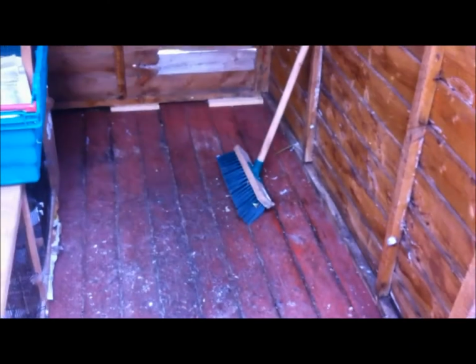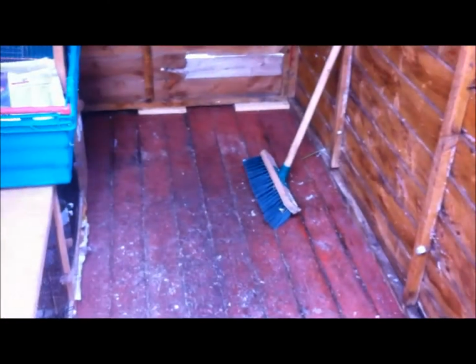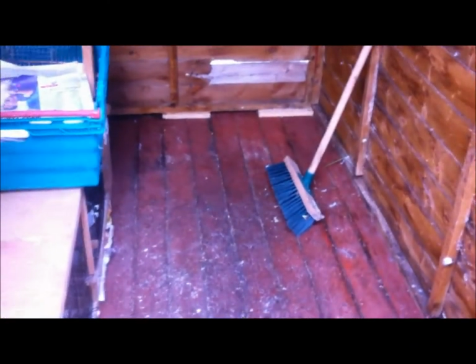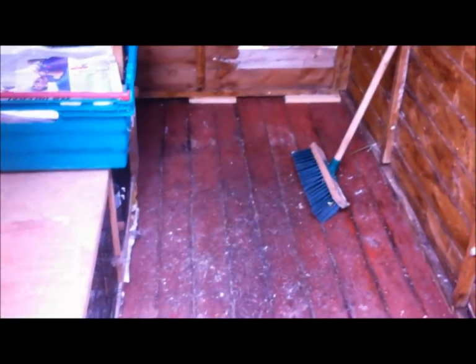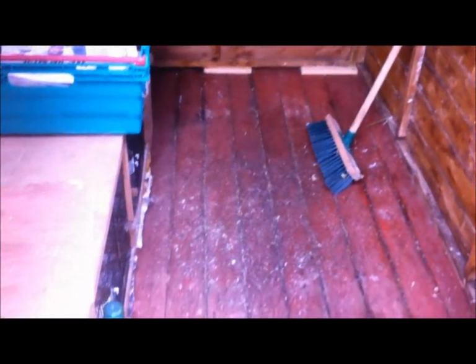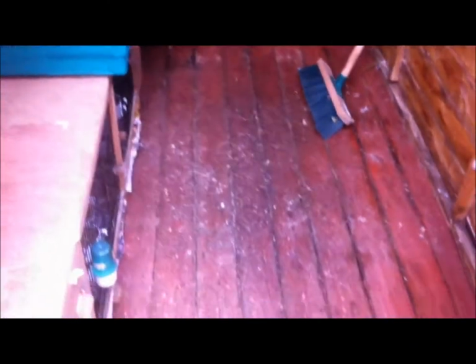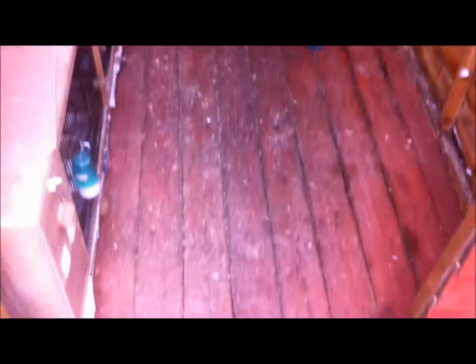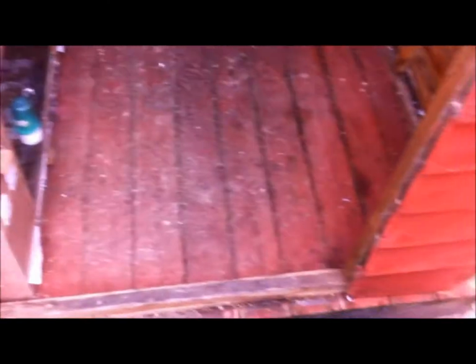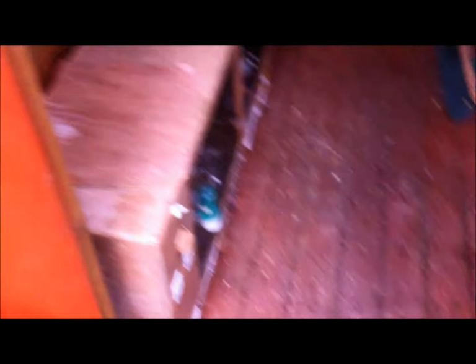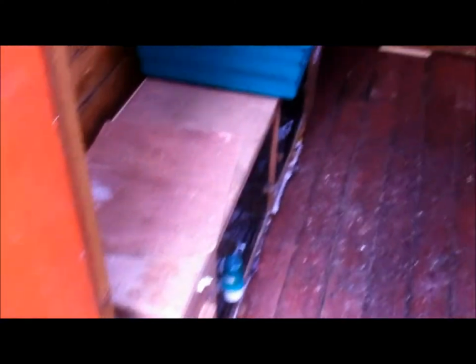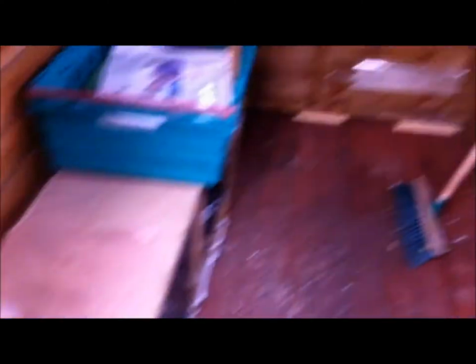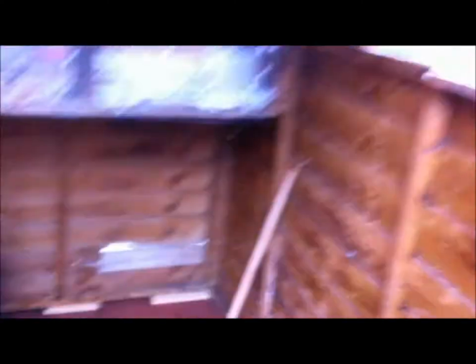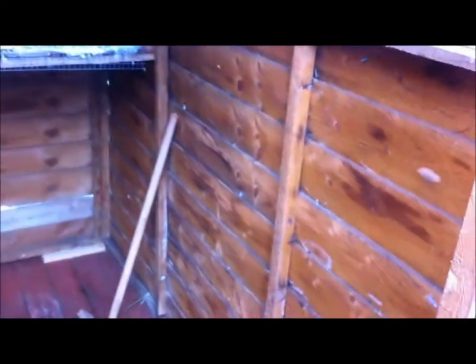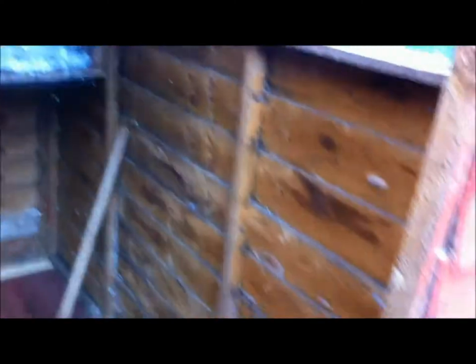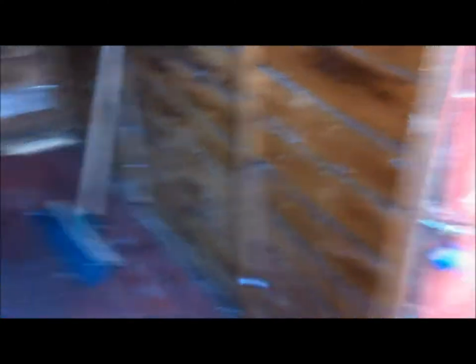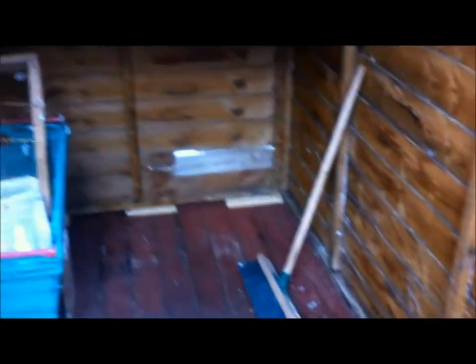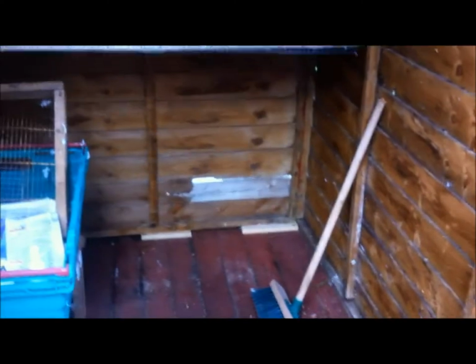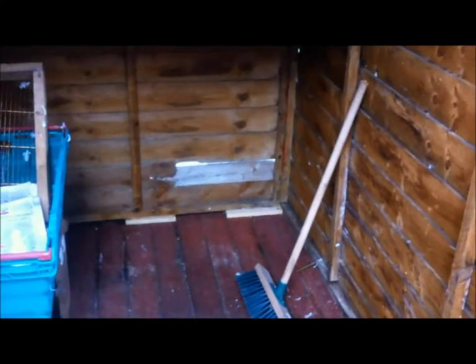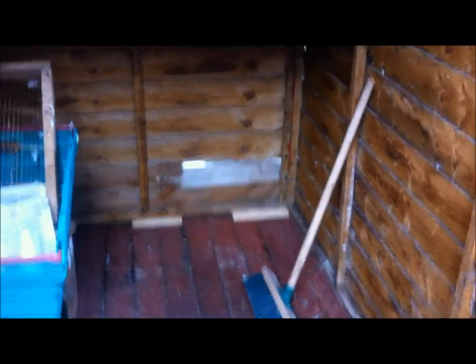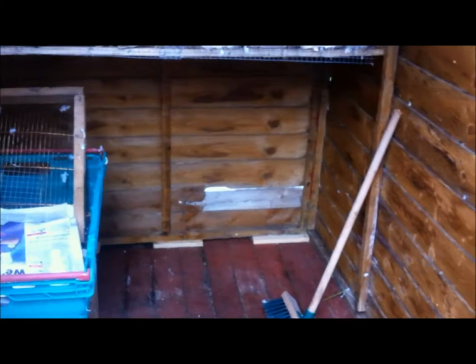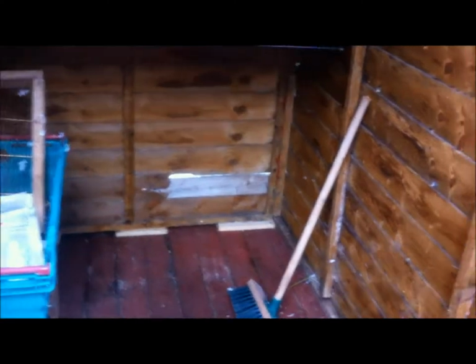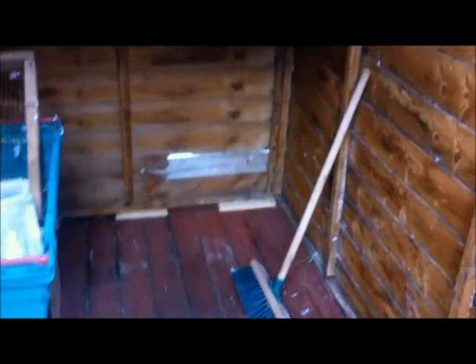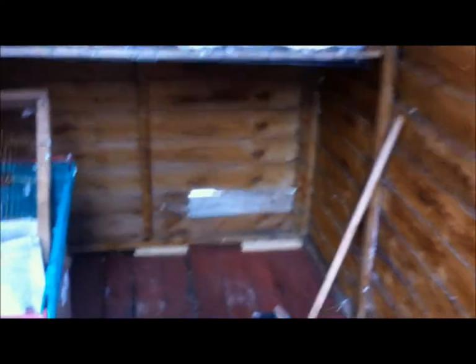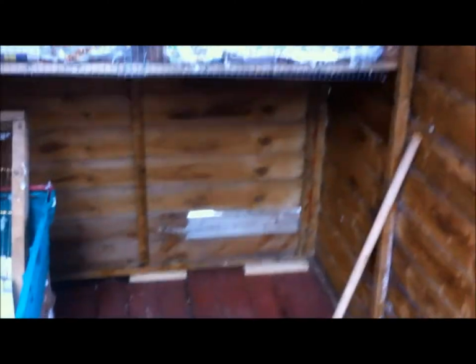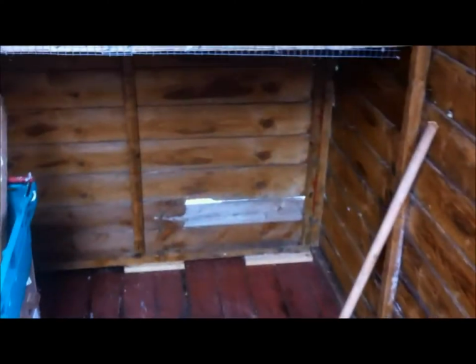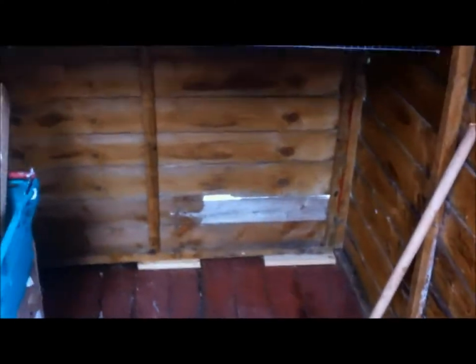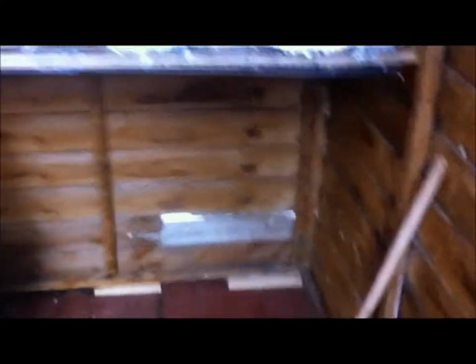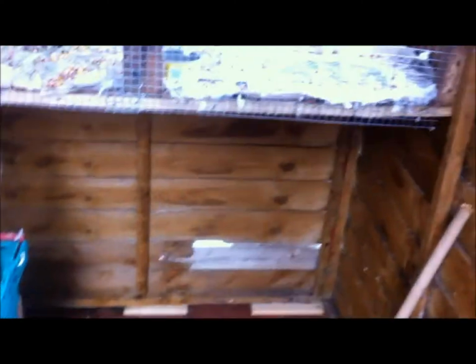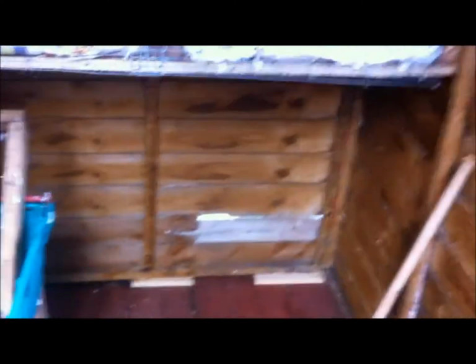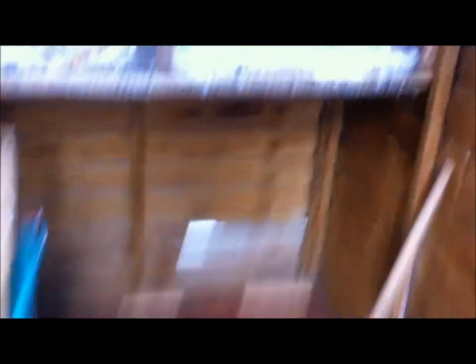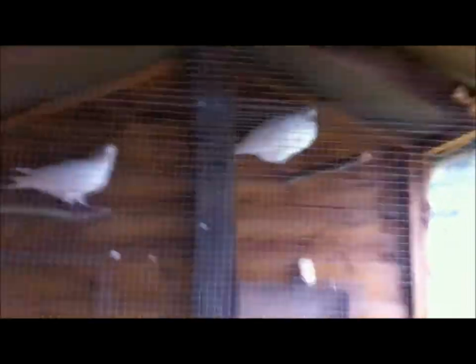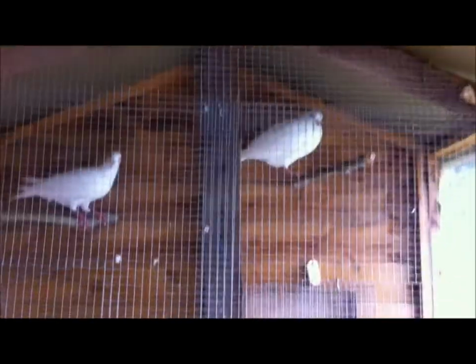Alright guys, so I just hoovered all the floor — looking a lot better. Hoovered up on top of that, and all the cobwebs and all of the little earwigs or whatever they're called. Sucked all of them up because I don't like them. Yeah, there are the doves.